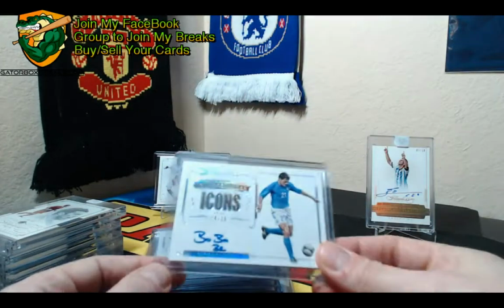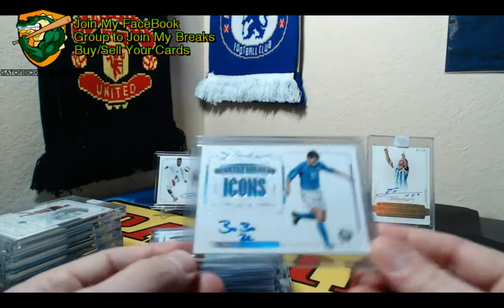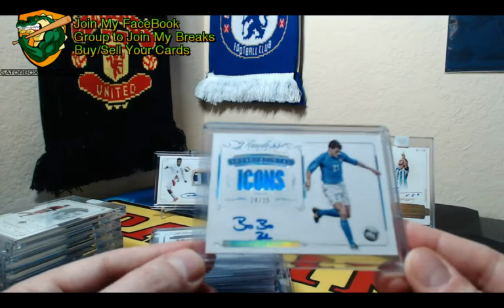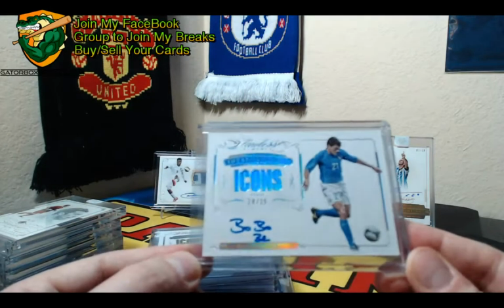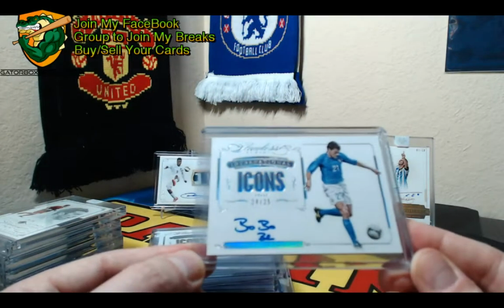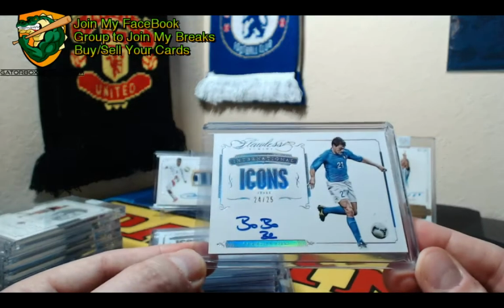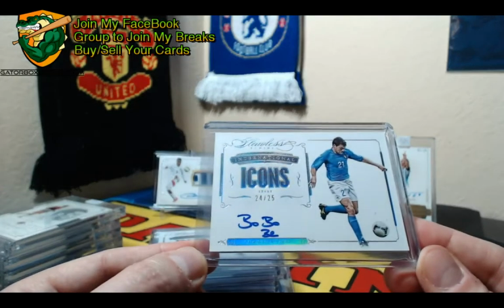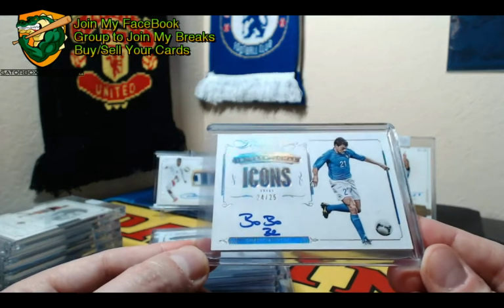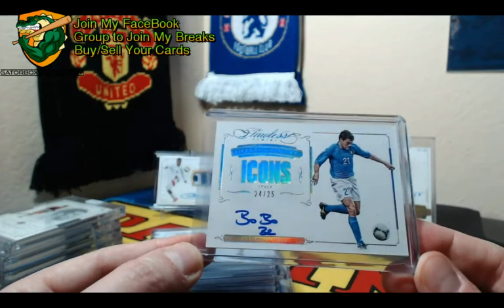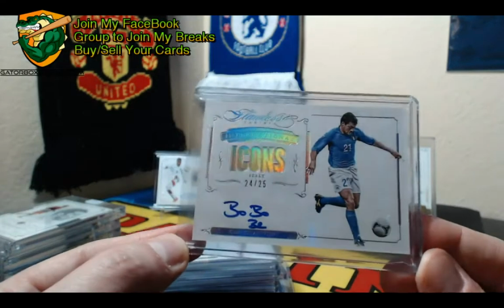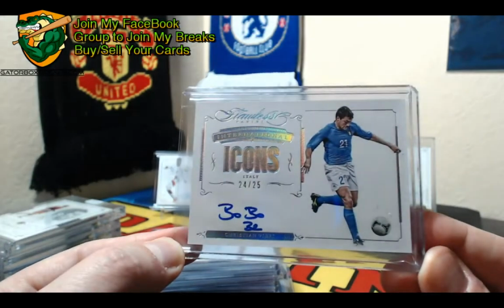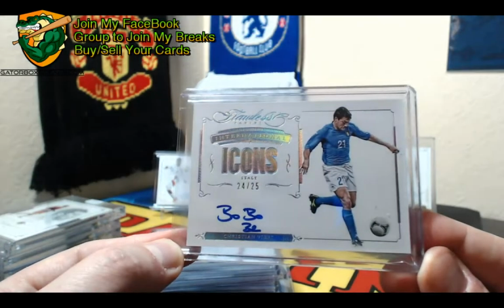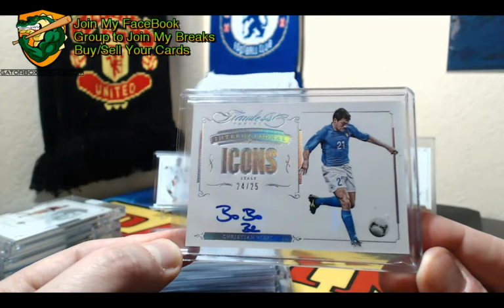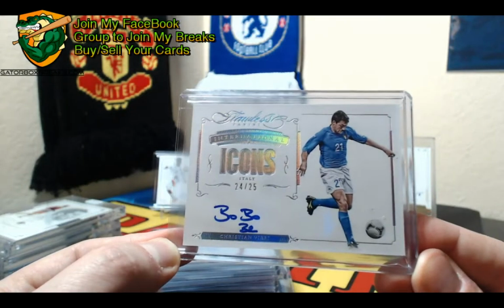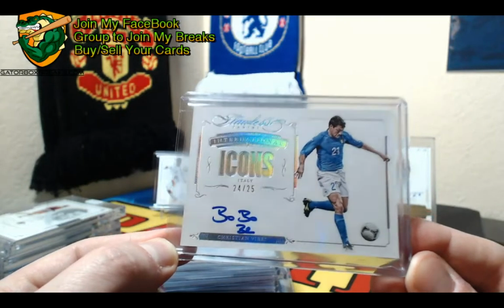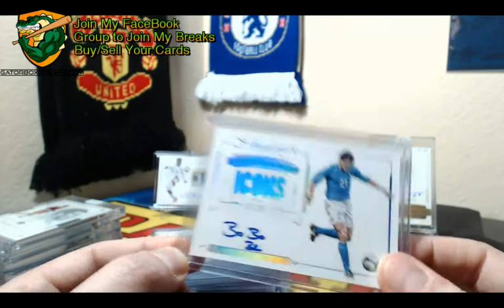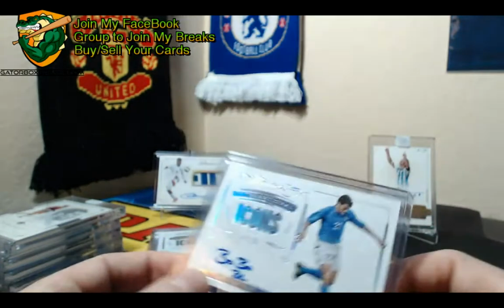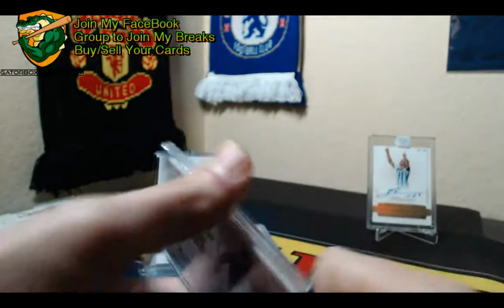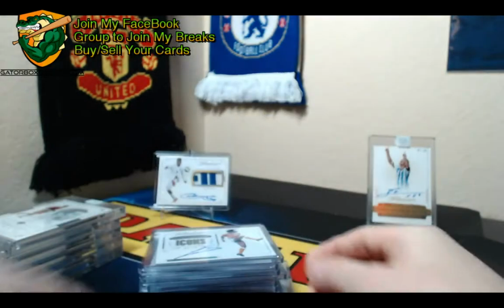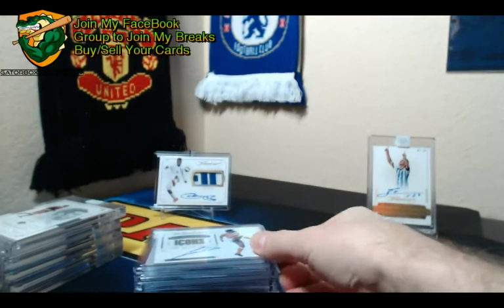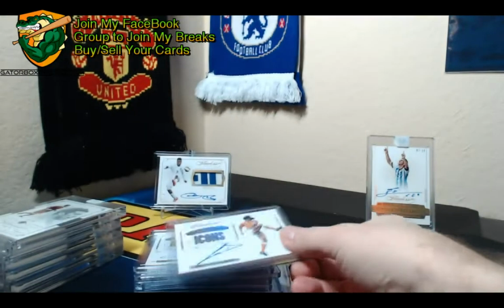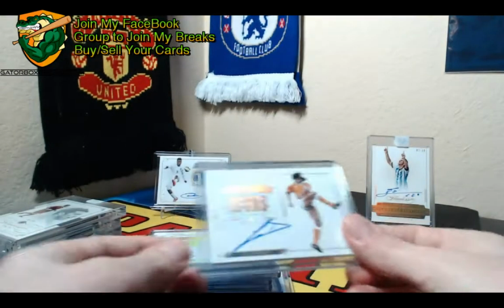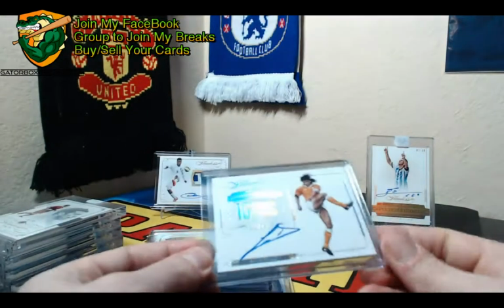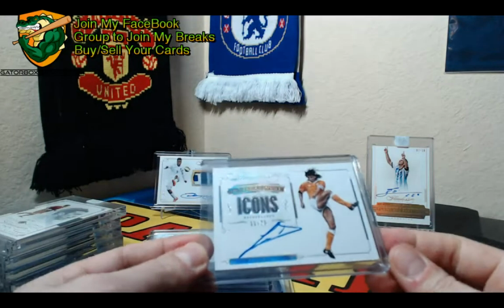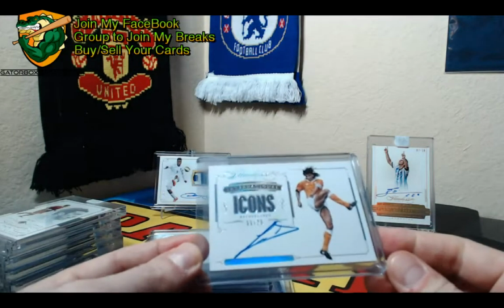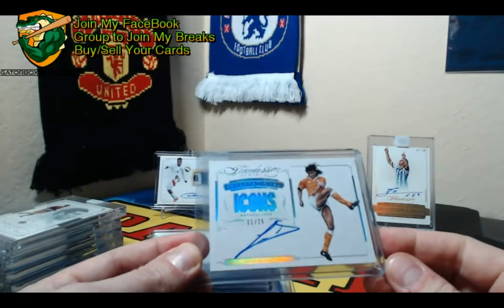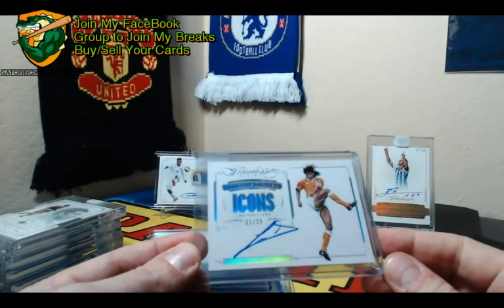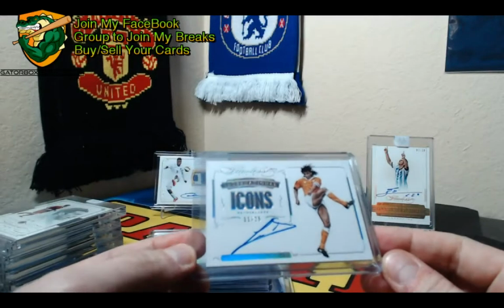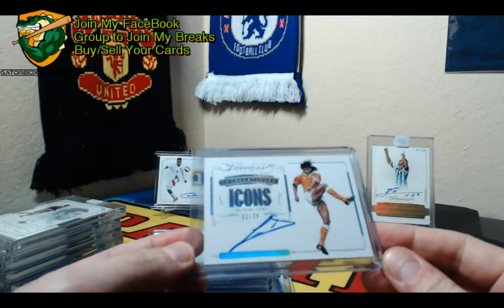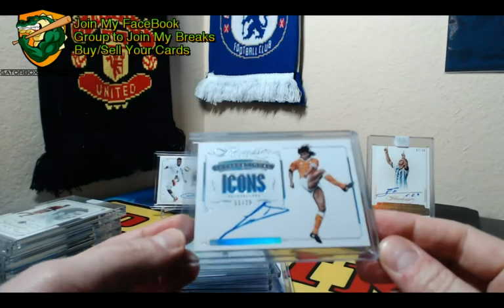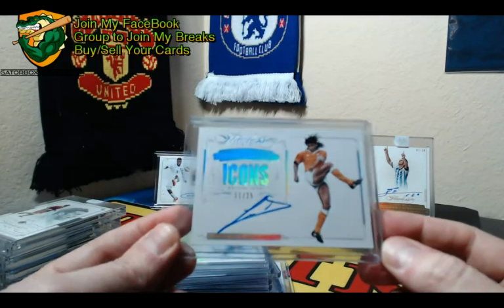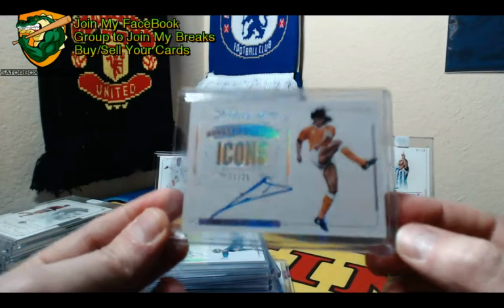Bobo Christian Vieri, Italy, Icons, 24 of 25. 5 of 25, Ruud Gullit, International Icons, Netherlands, 11 of 25.